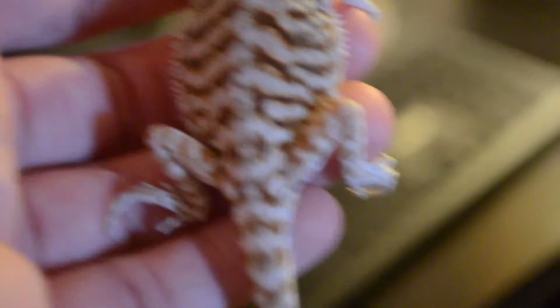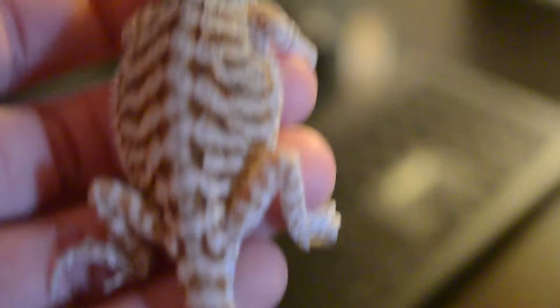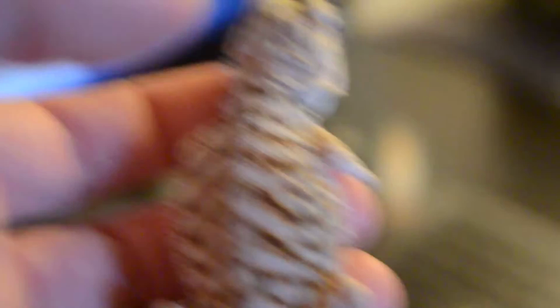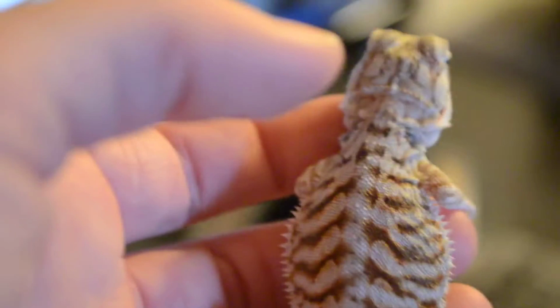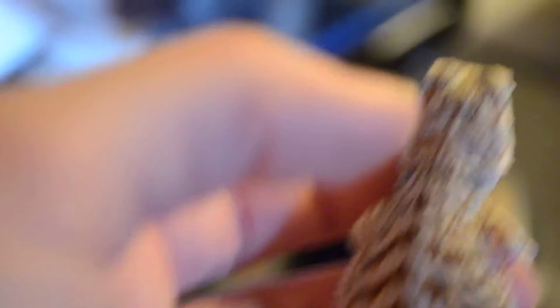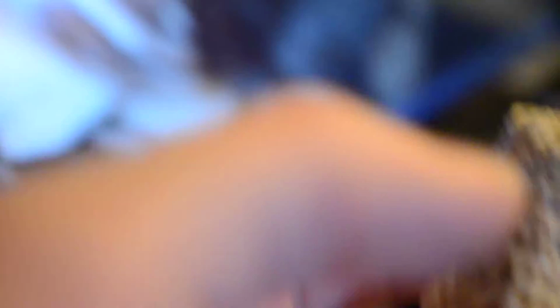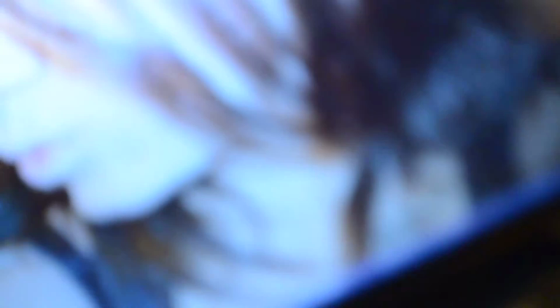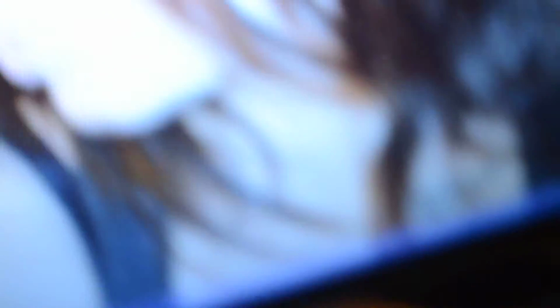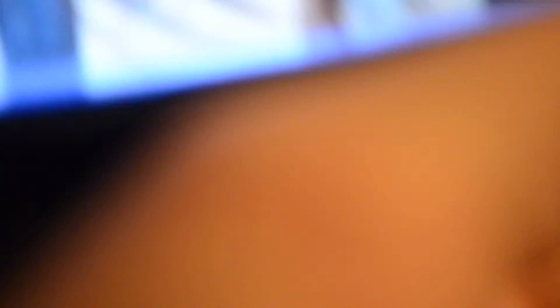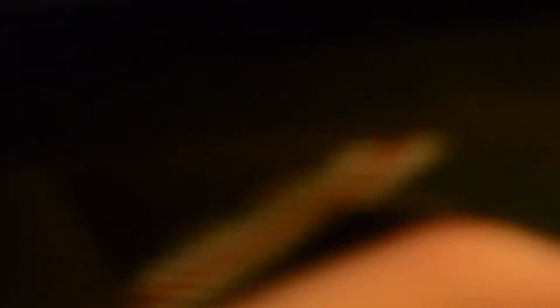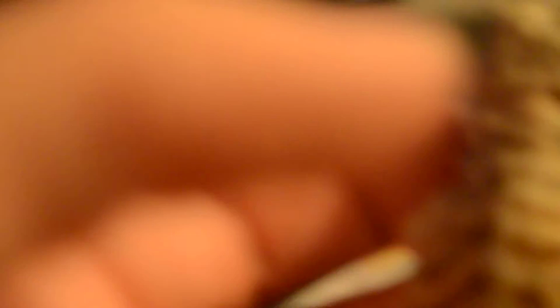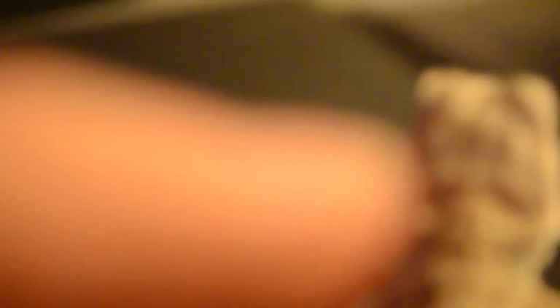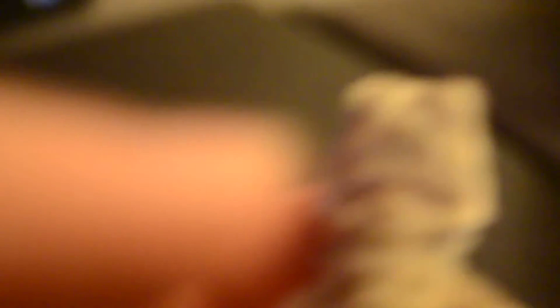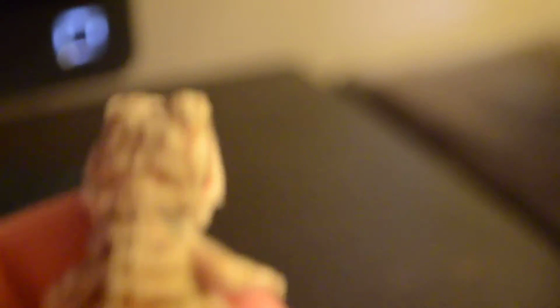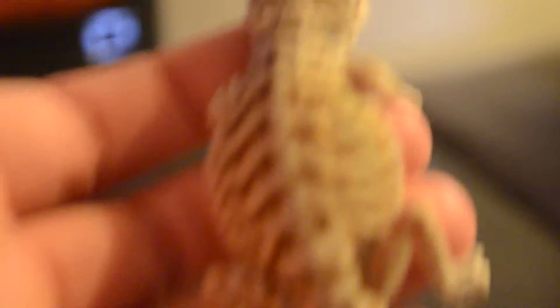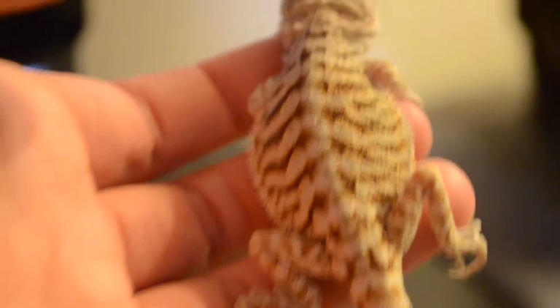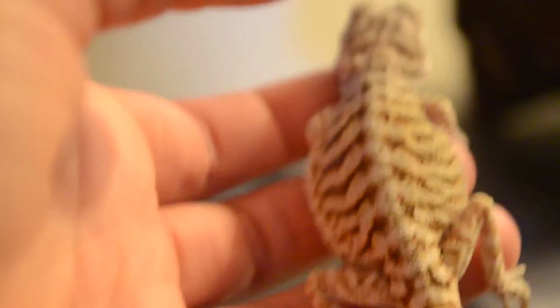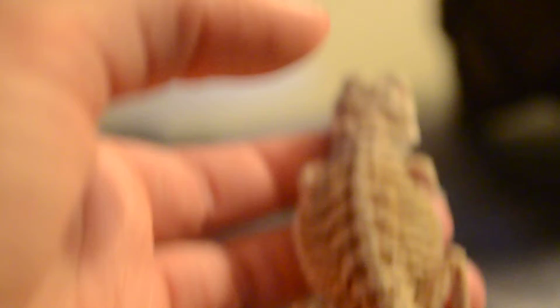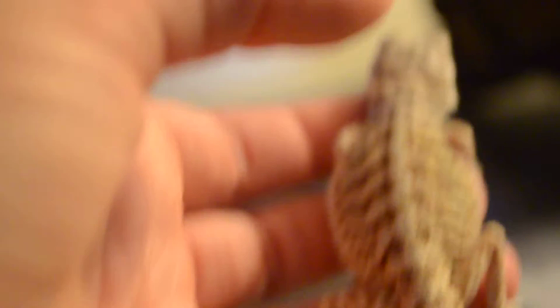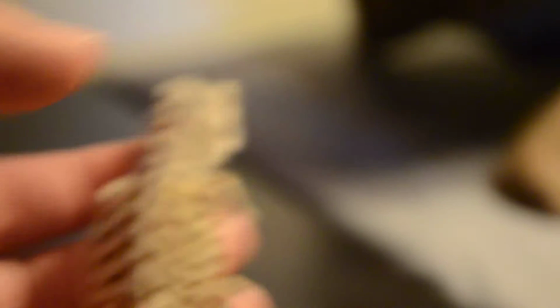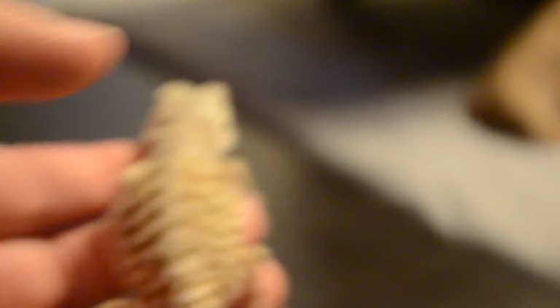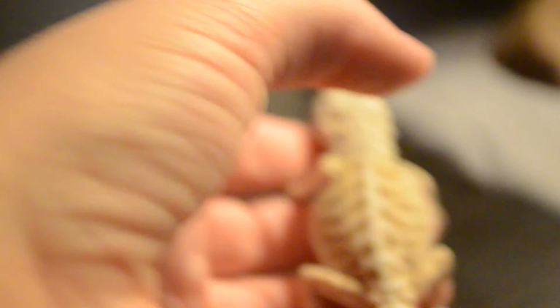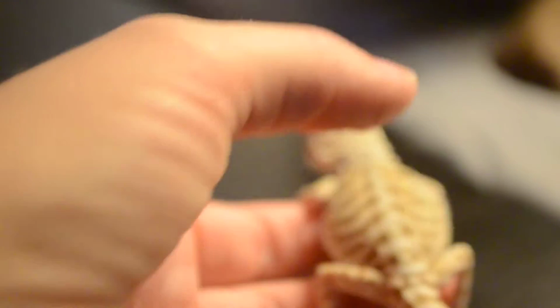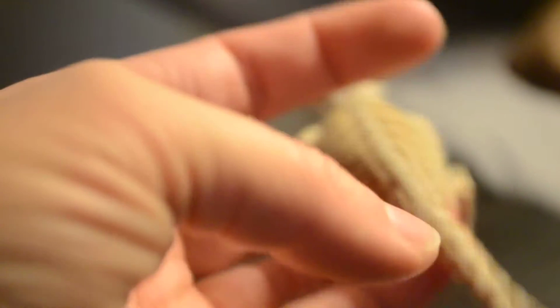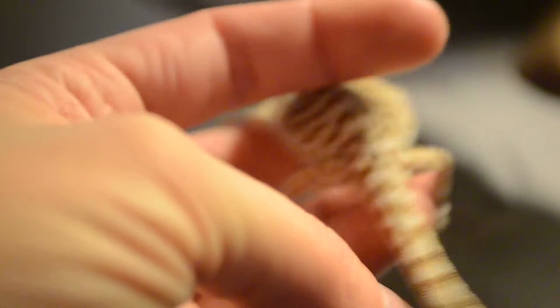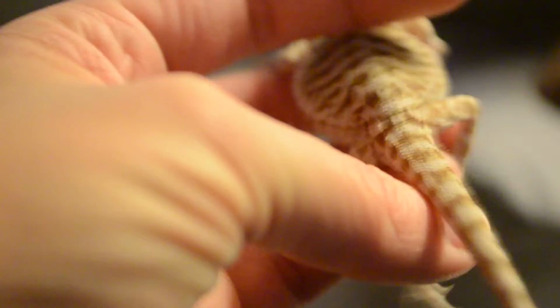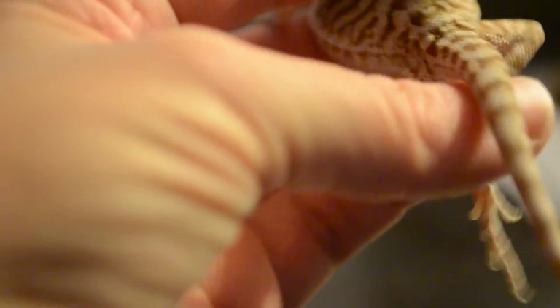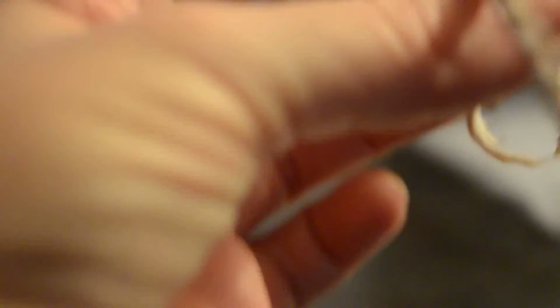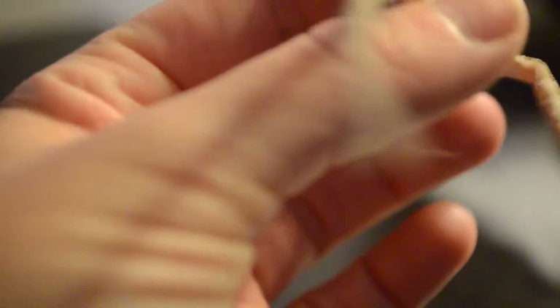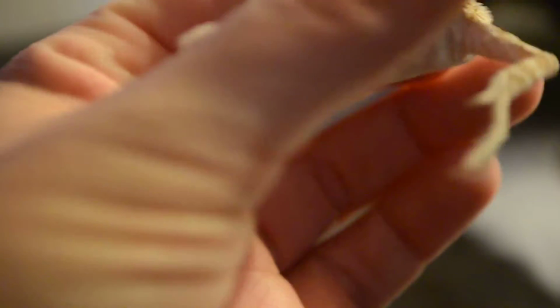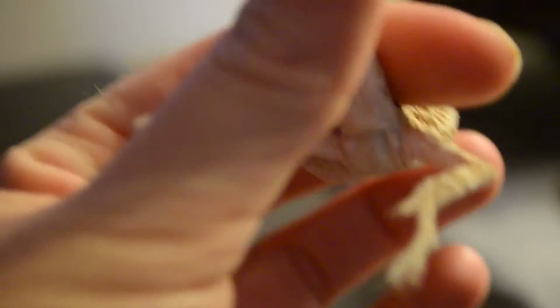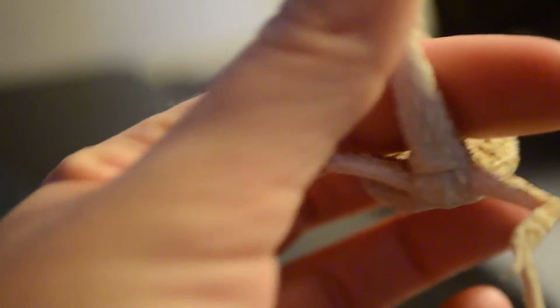I know it's hard to tell if baby beardies are male or female, but if somebody who knows more than I do can help me out, I'll try — he doesn't like this very much.